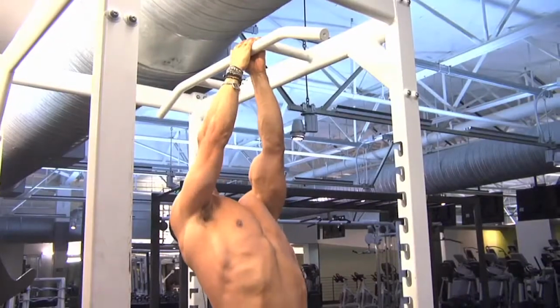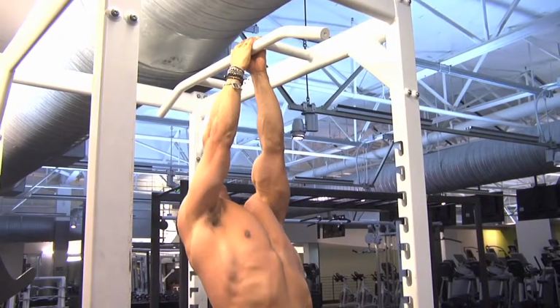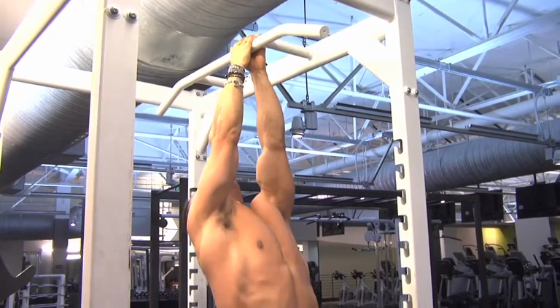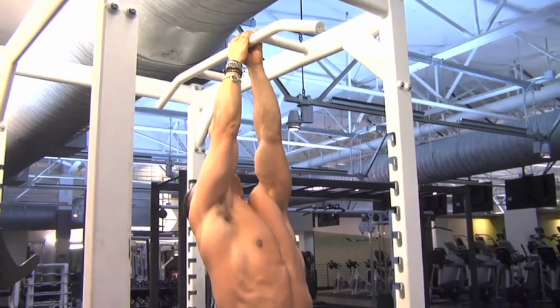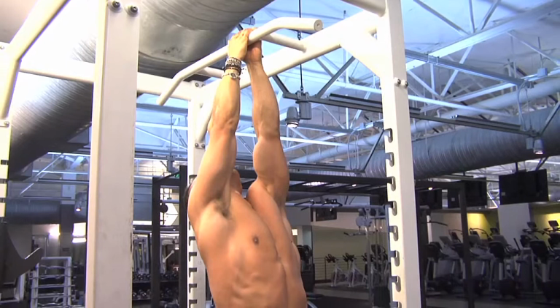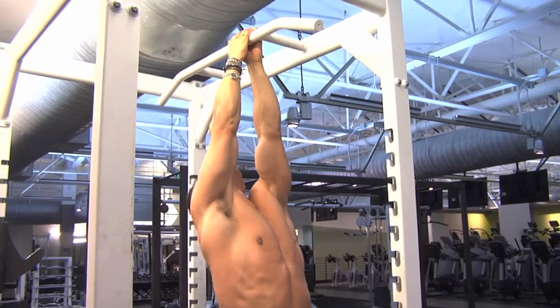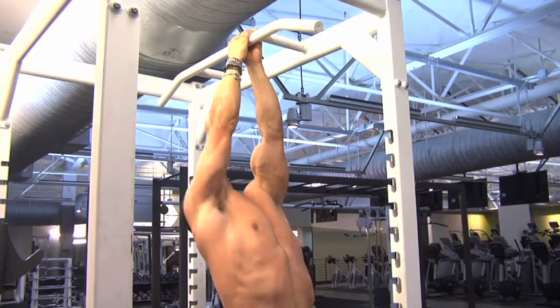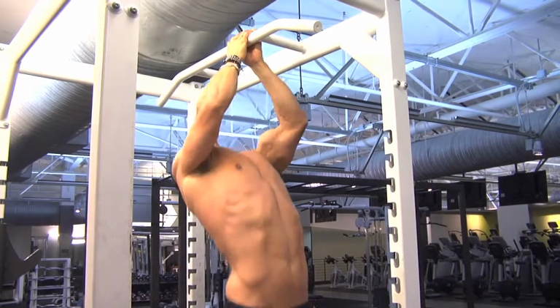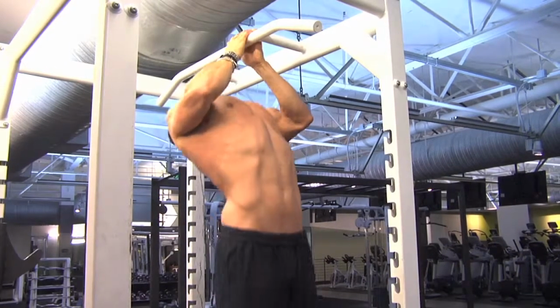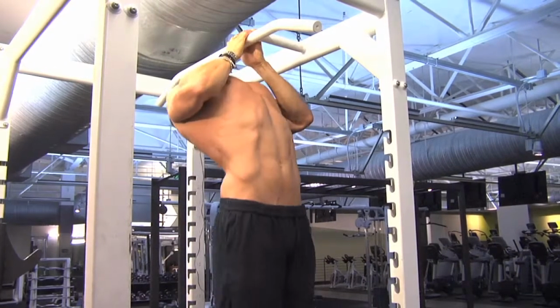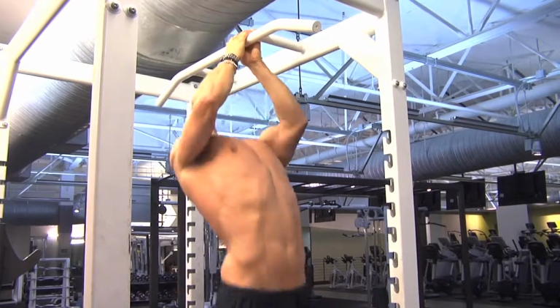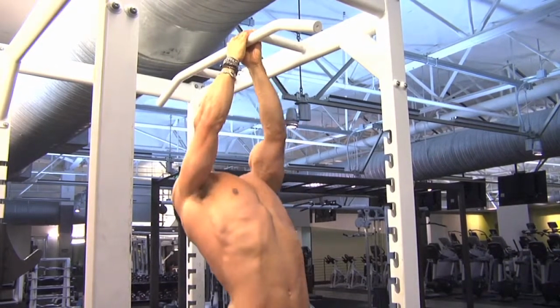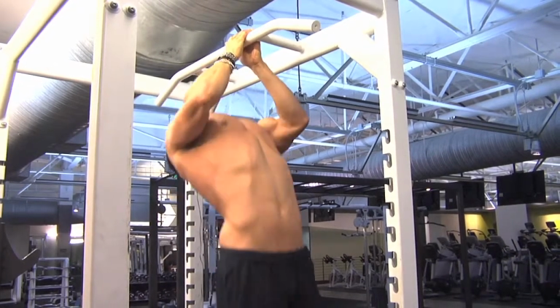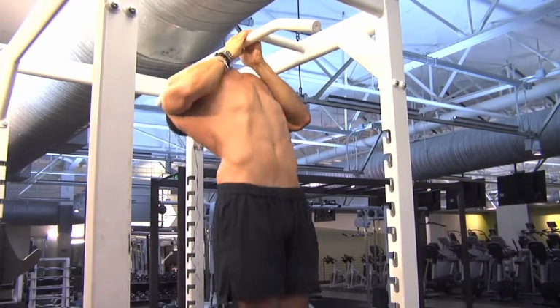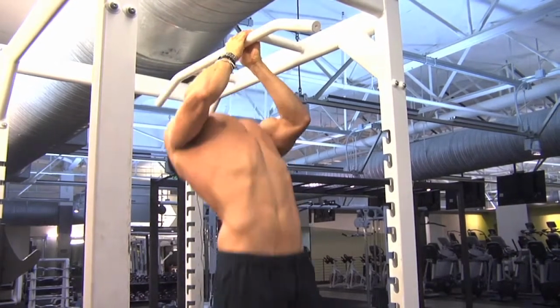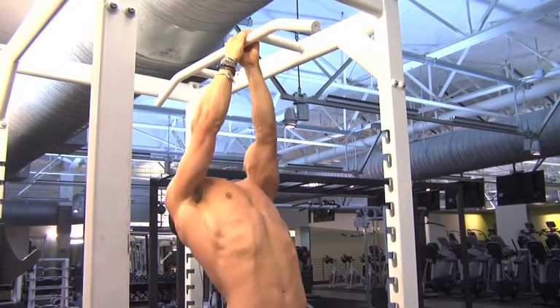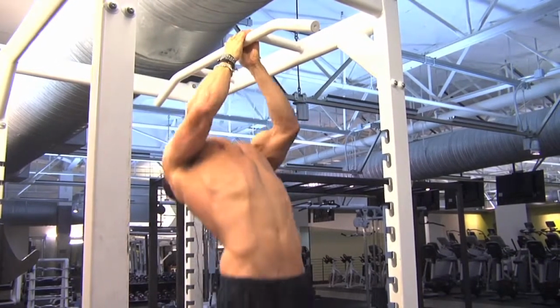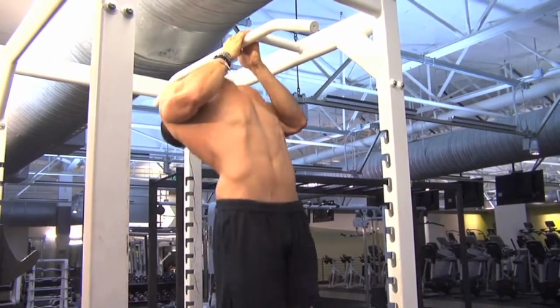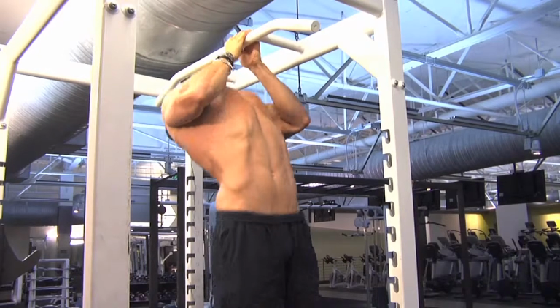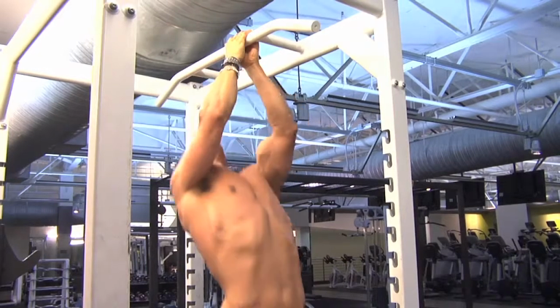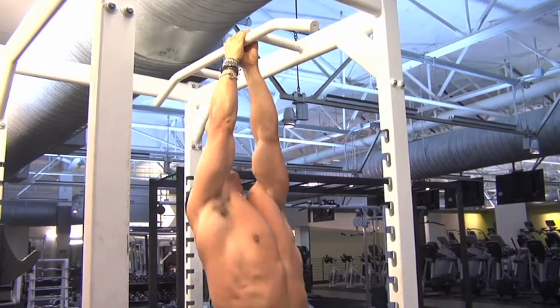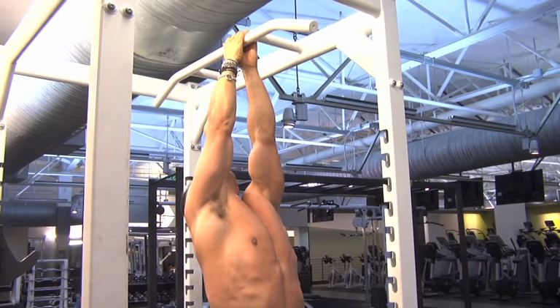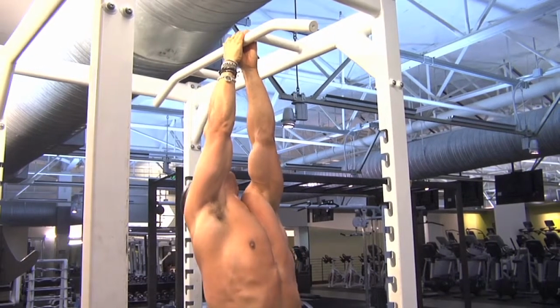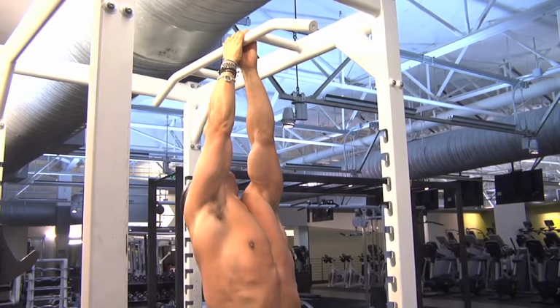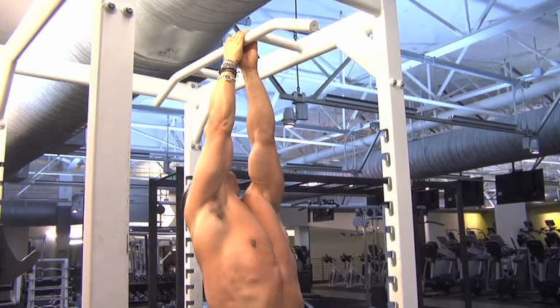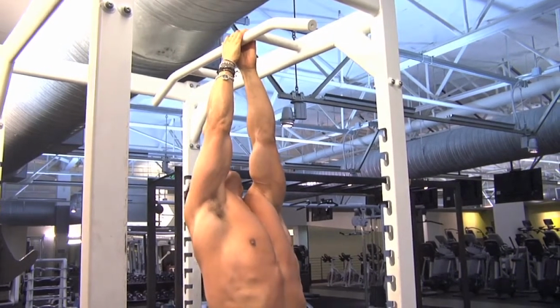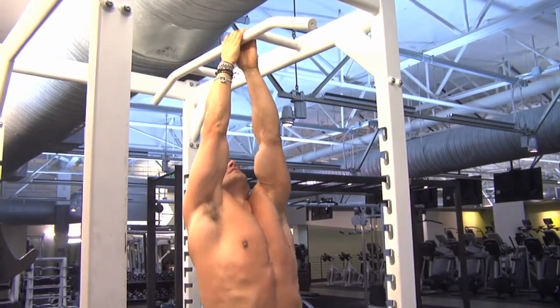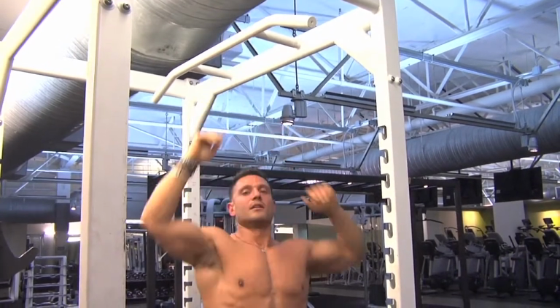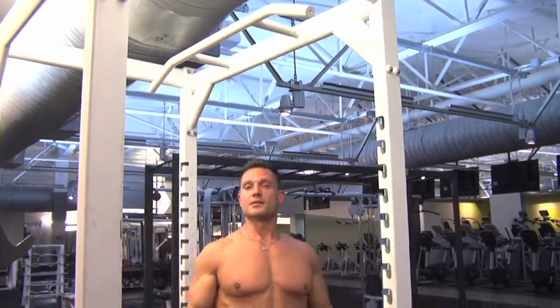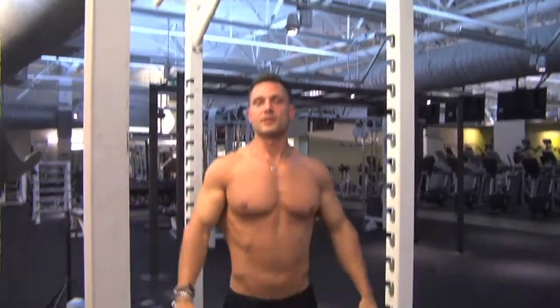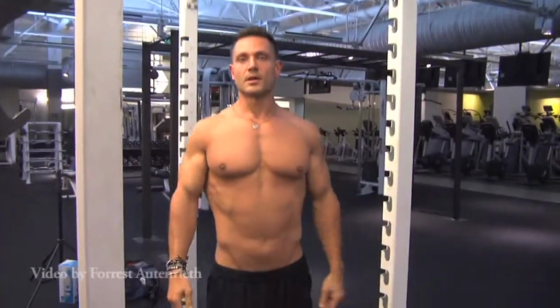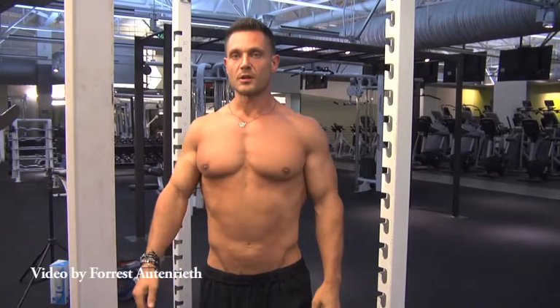Let it hang at the bottom so you can stretch out your lats. That's it — that's how you do a narrow grip chin-up.